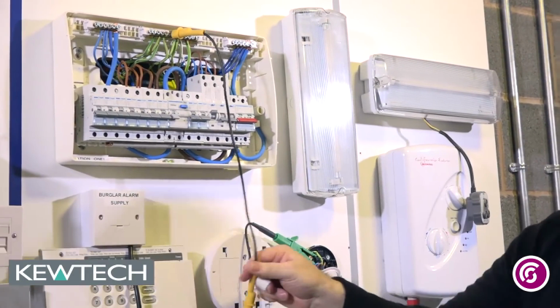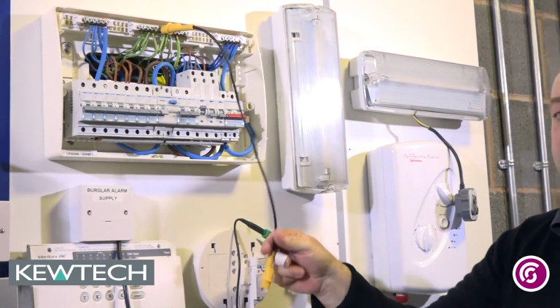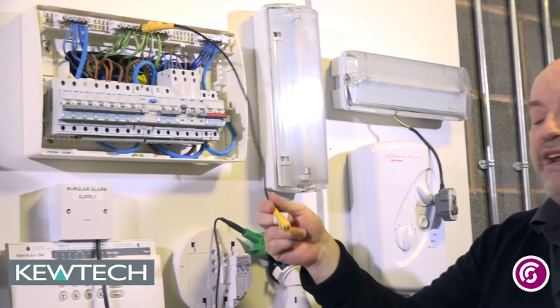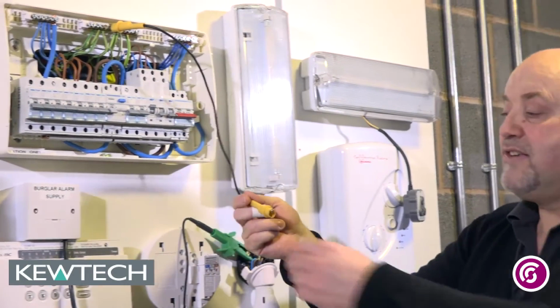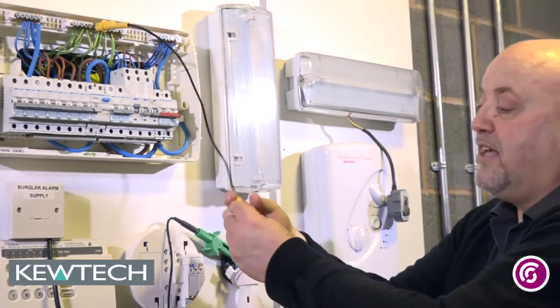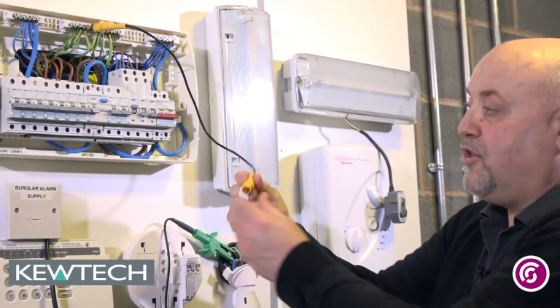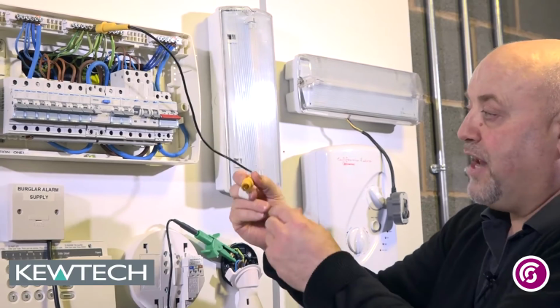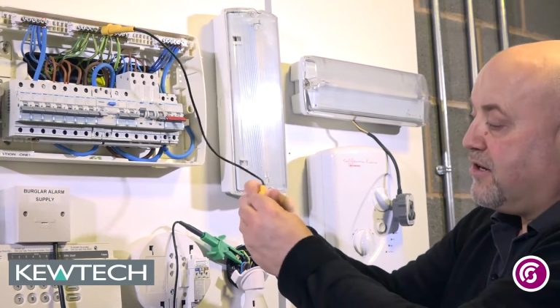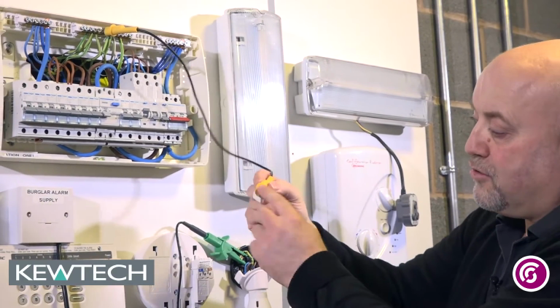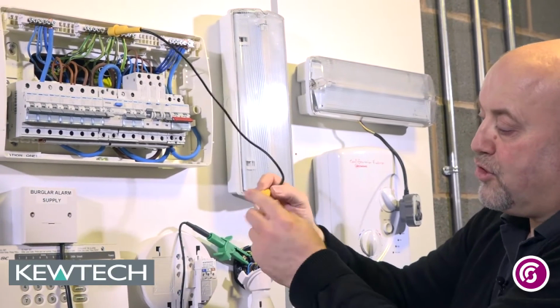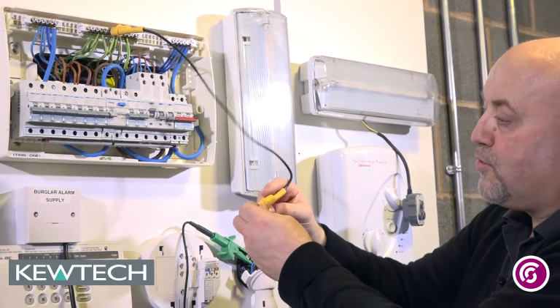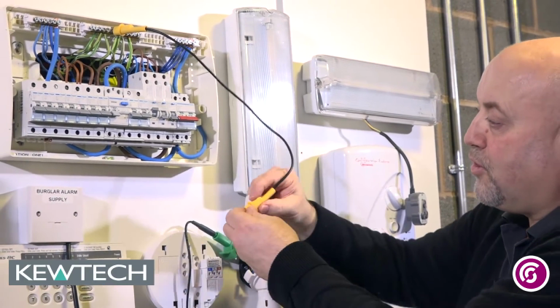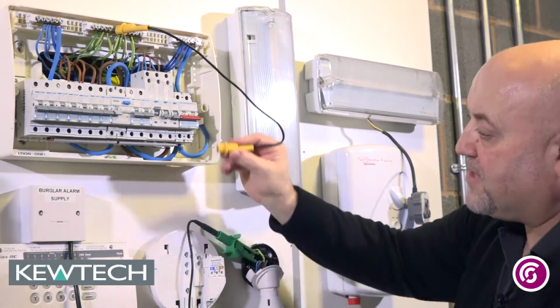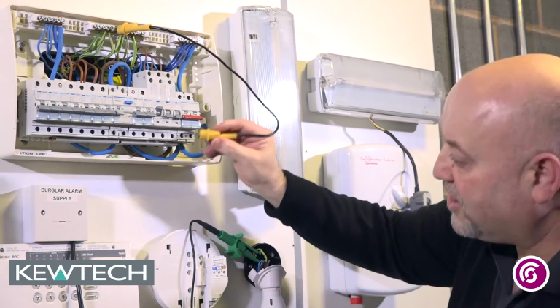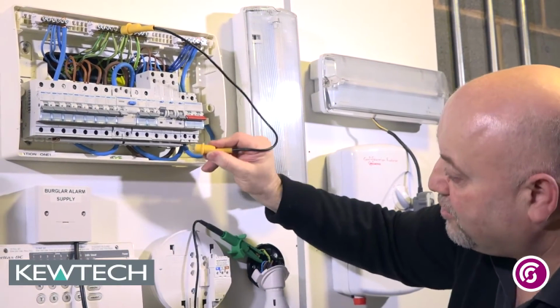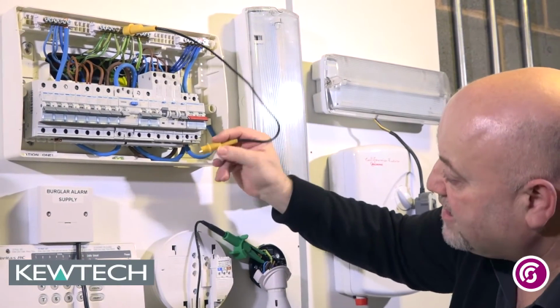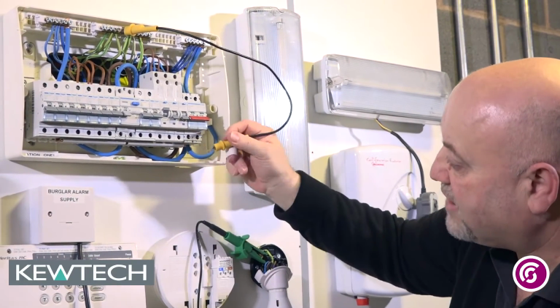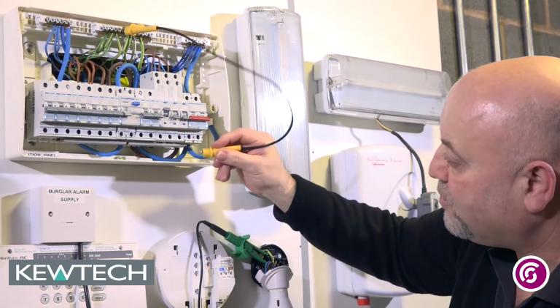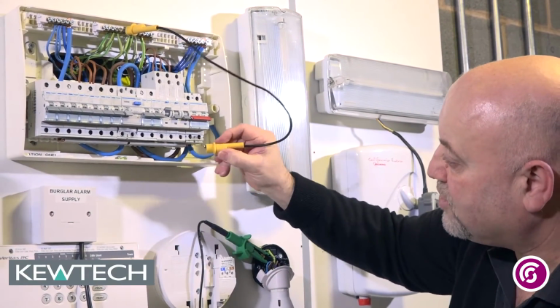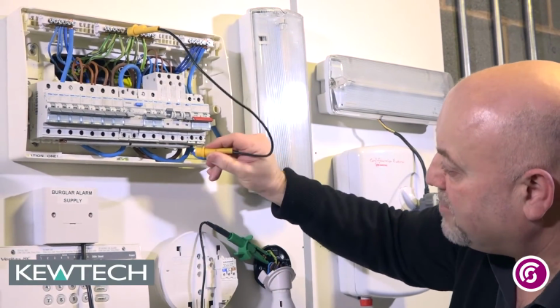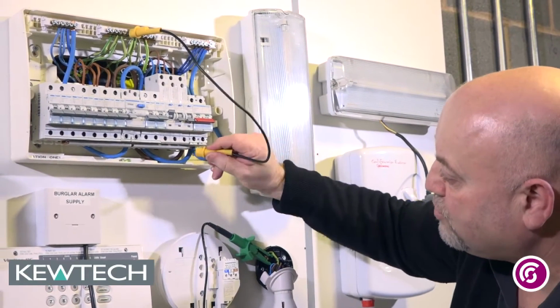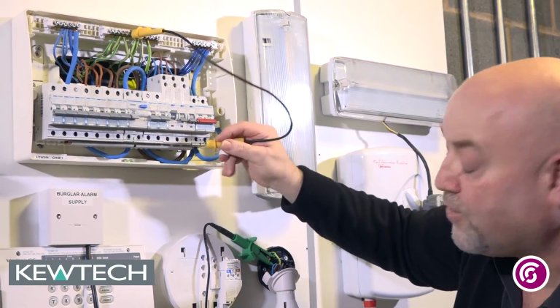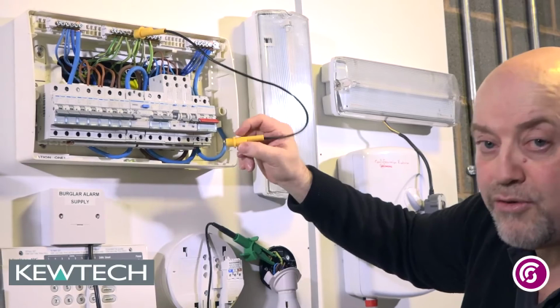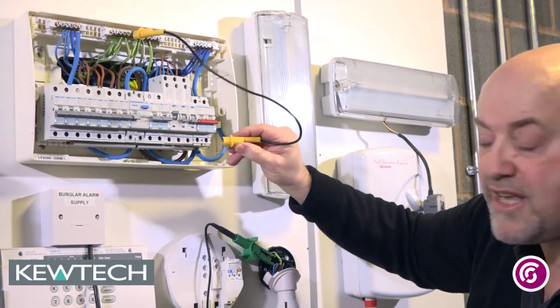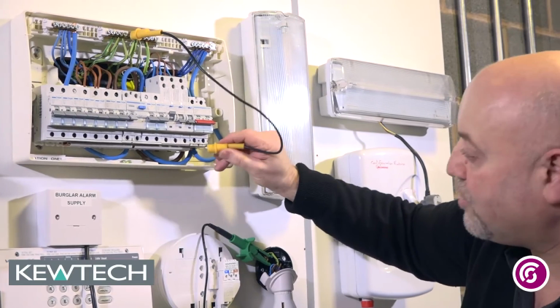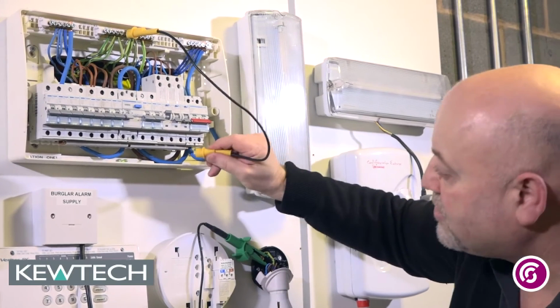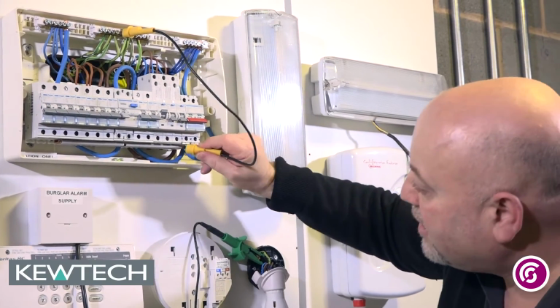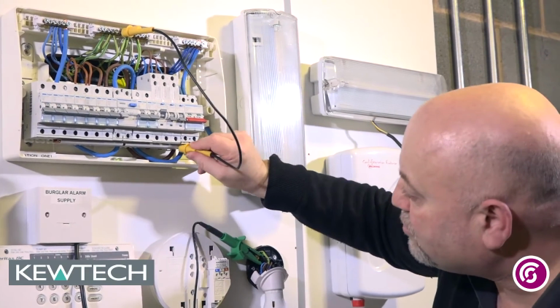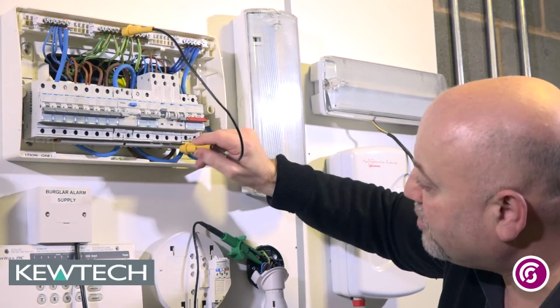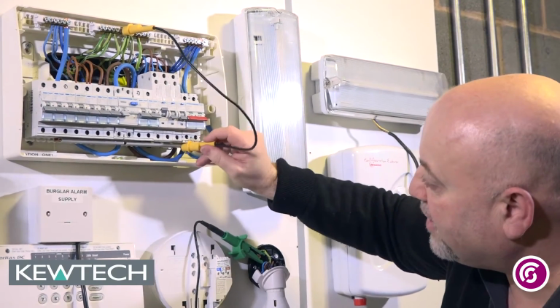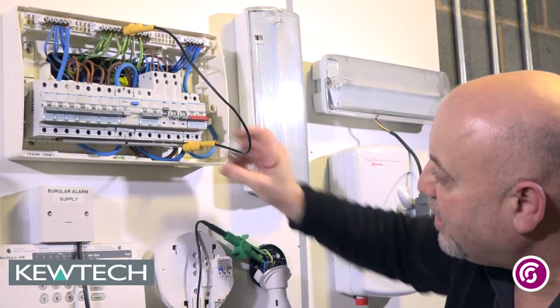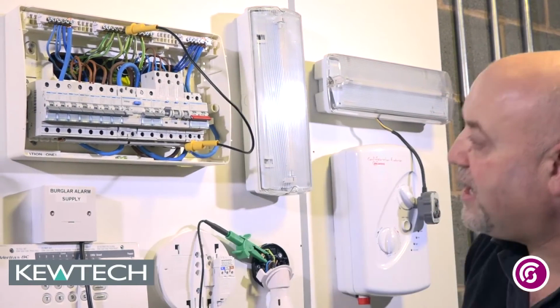We've already got all the leads in. The other end has nice small crocodile clips, so you get great access for access points which are maybe too tight for using your standard crocs. I'm just going to put that in there like that.